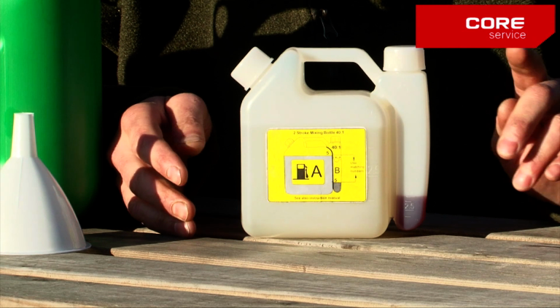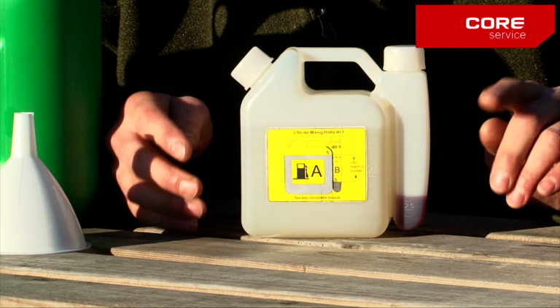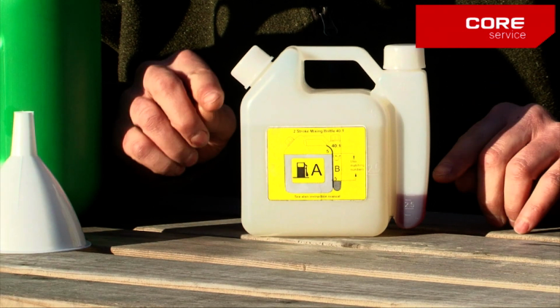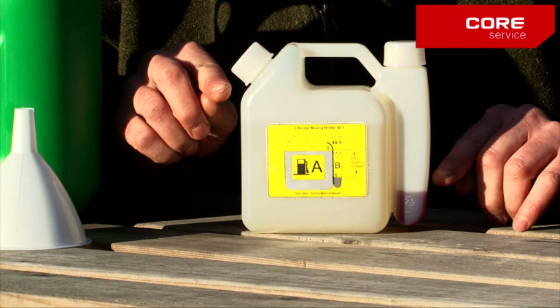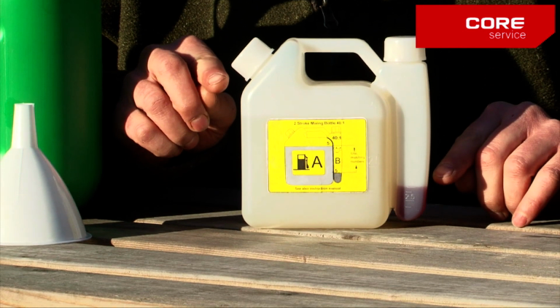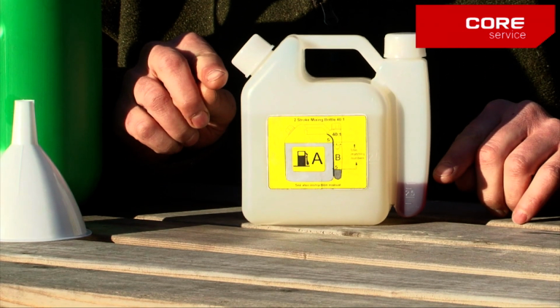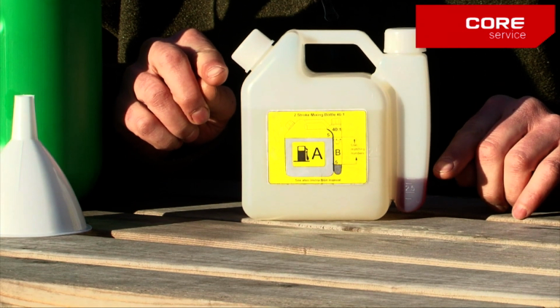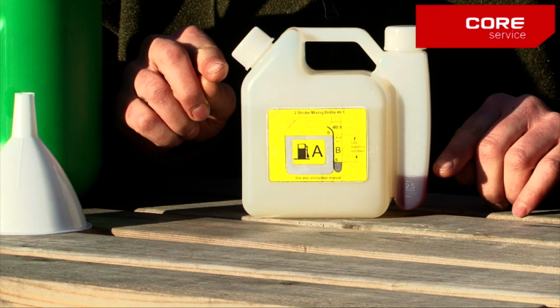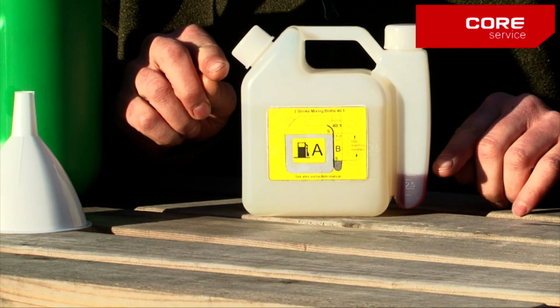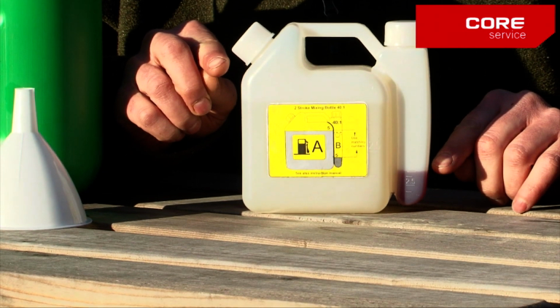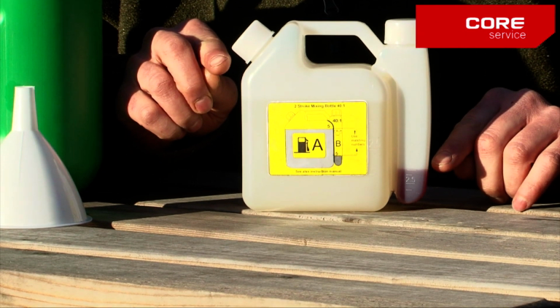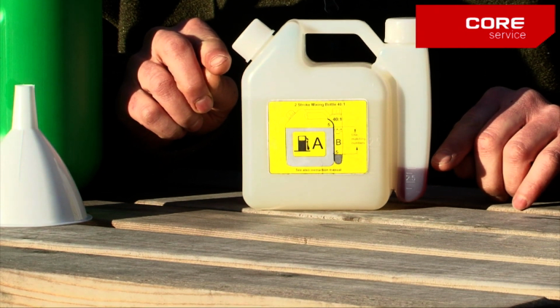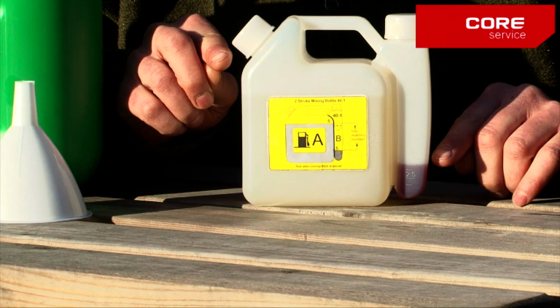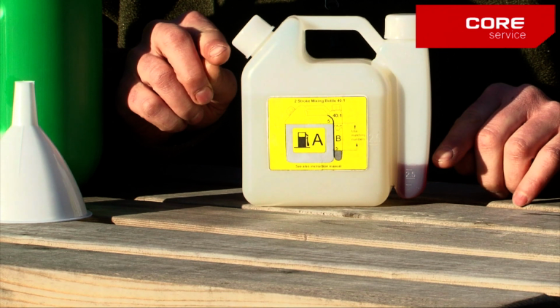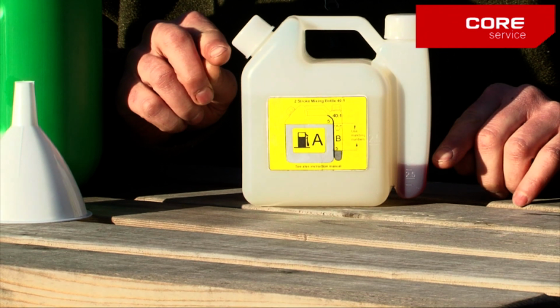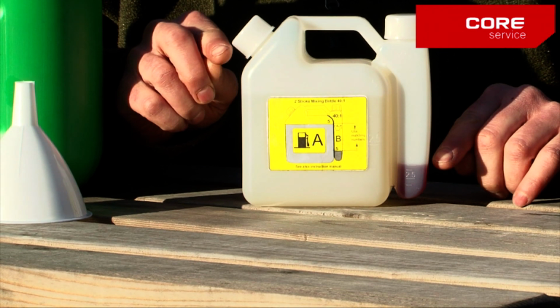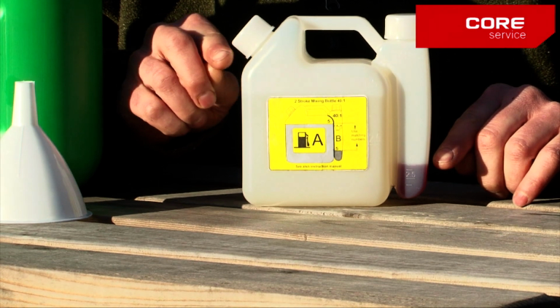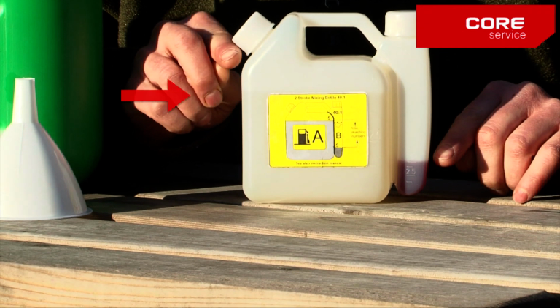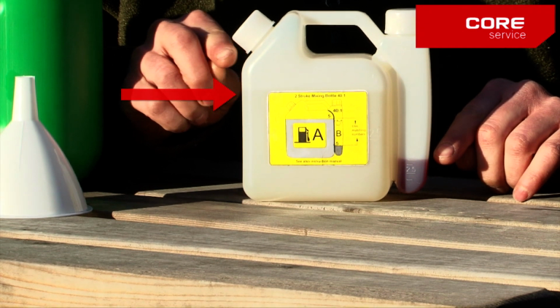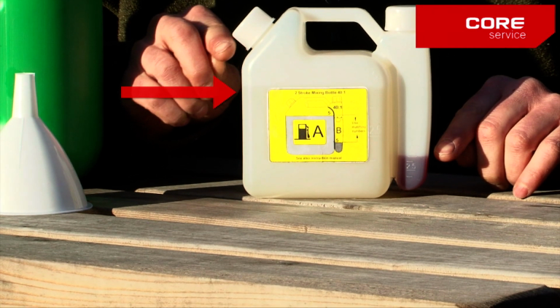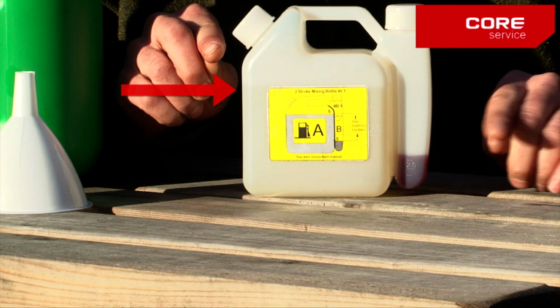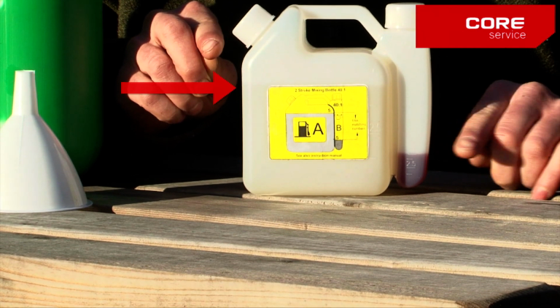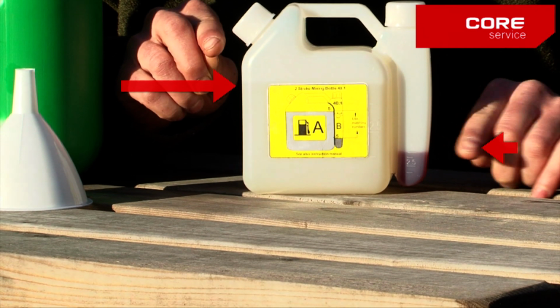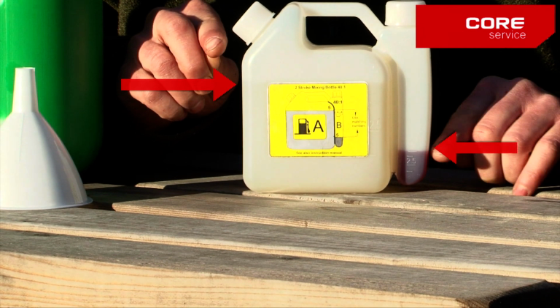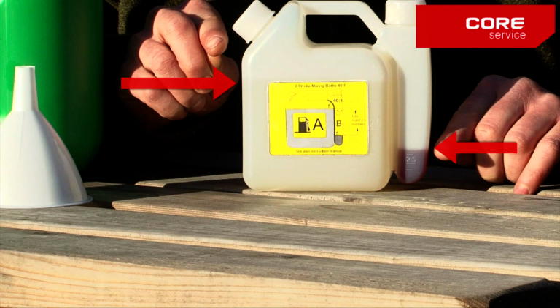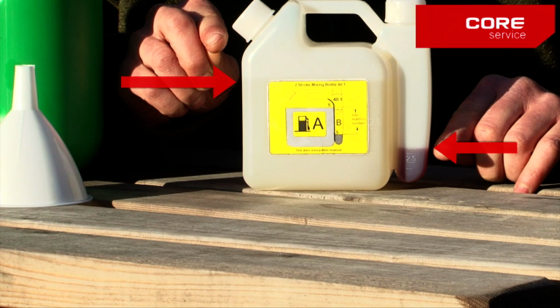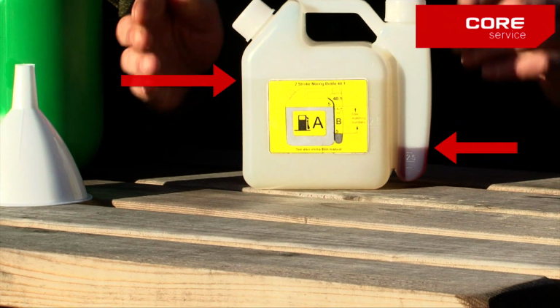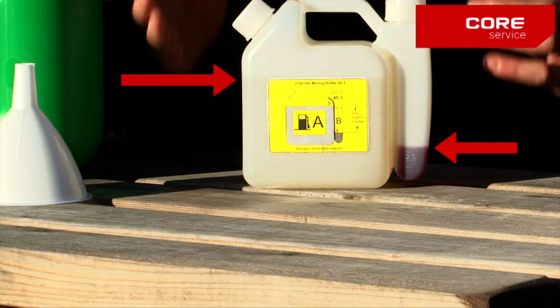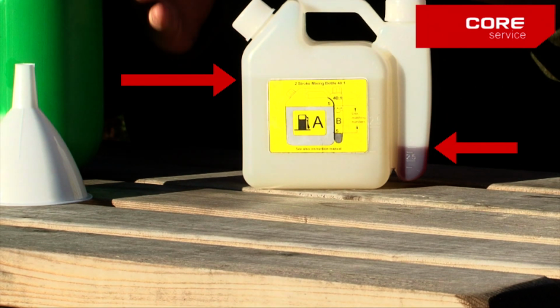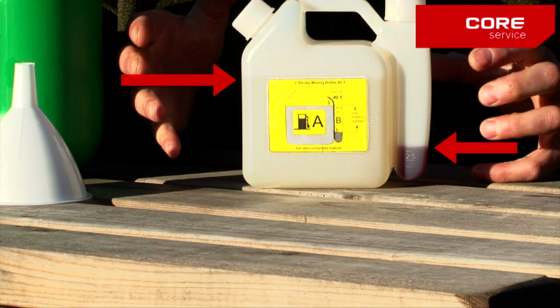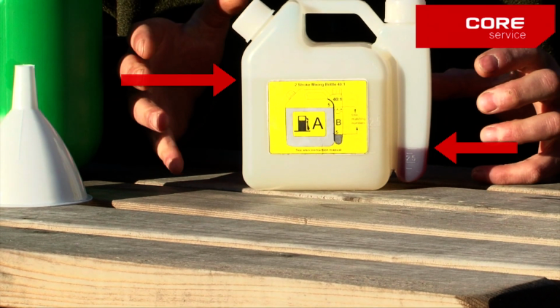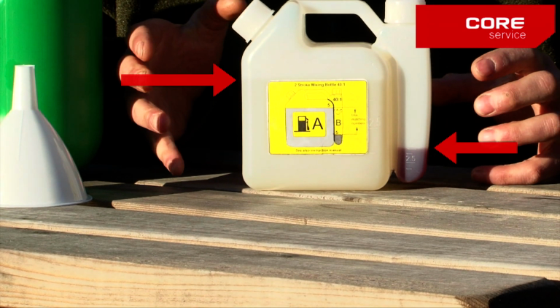You'll notice the levels are different — this is correct. I've picked the upper scale, marked as five here and five here, and this is how we get the forty to one mix.